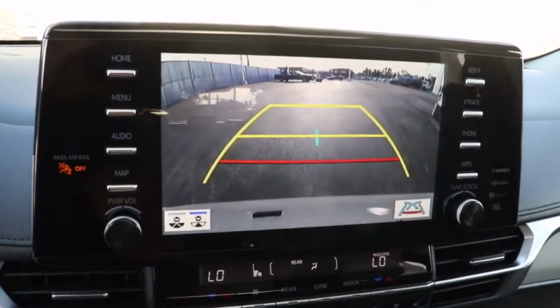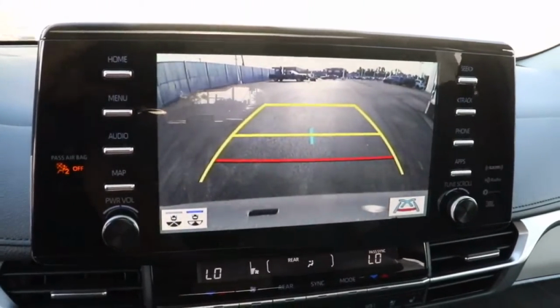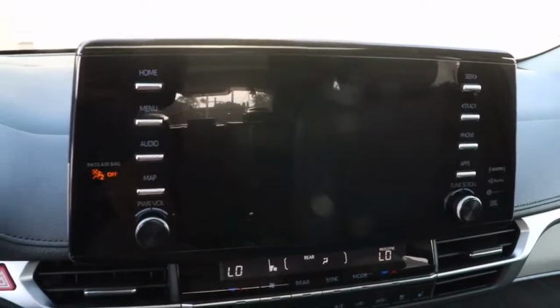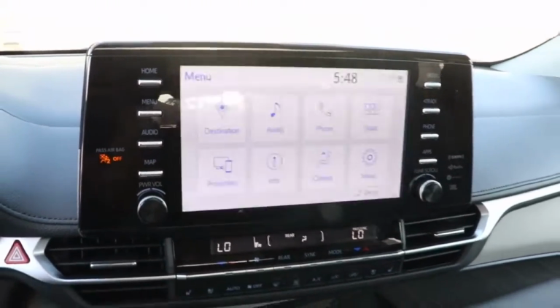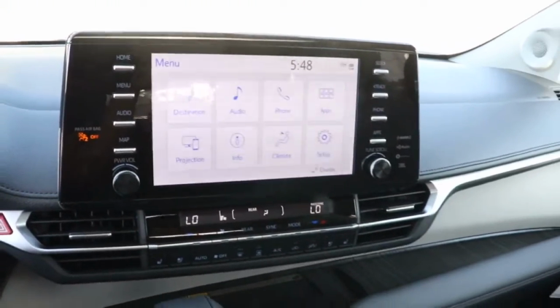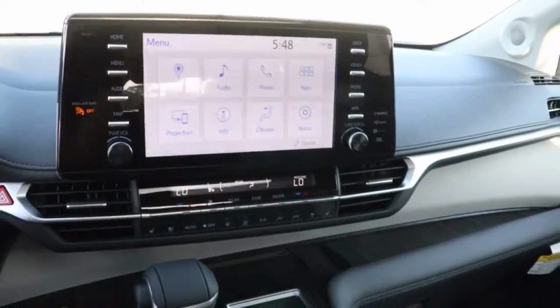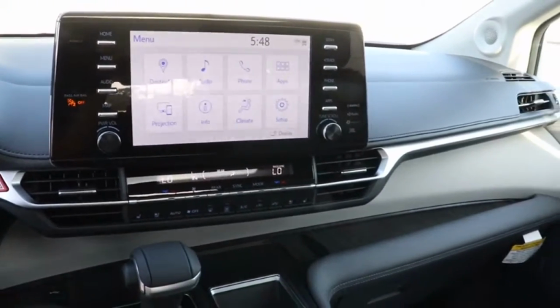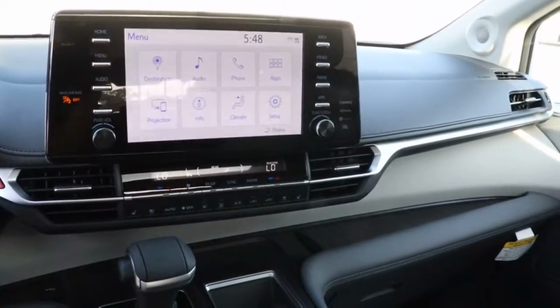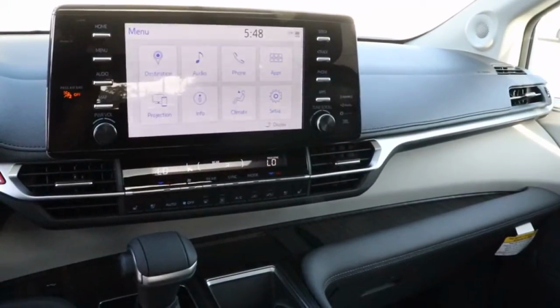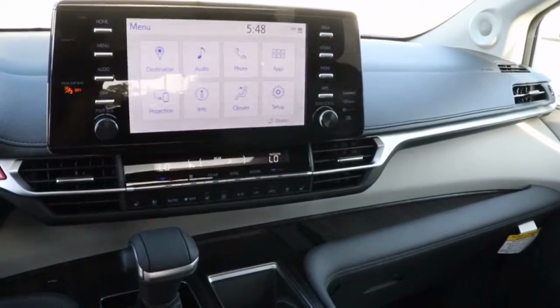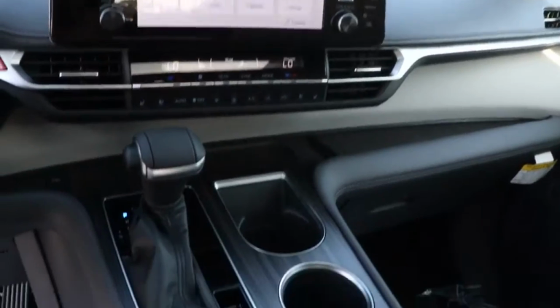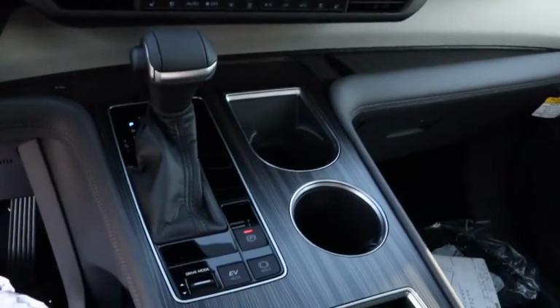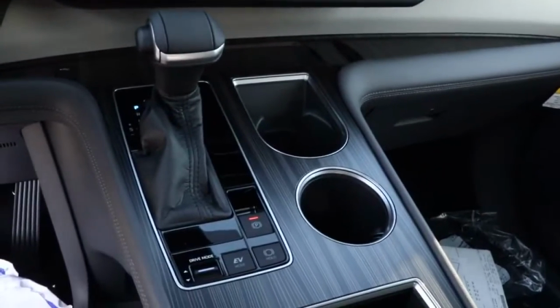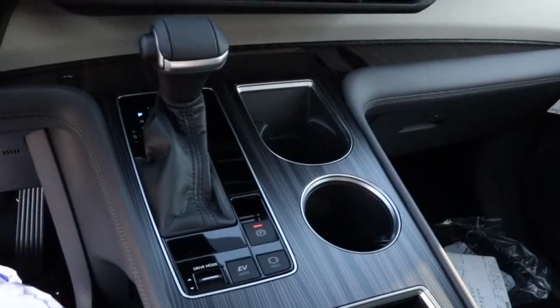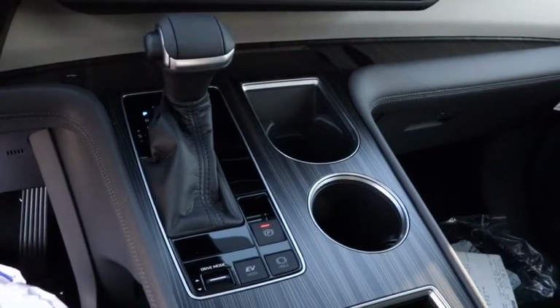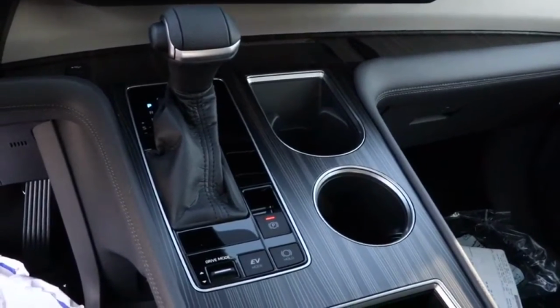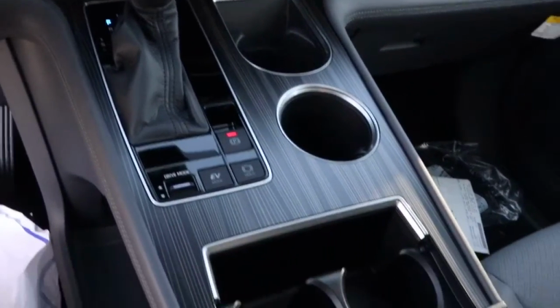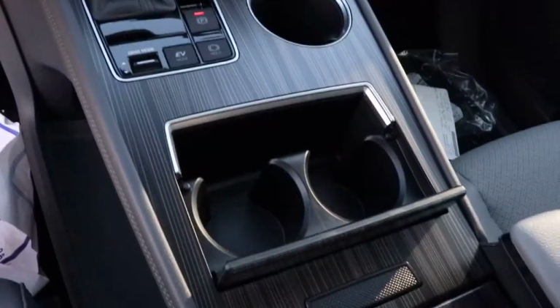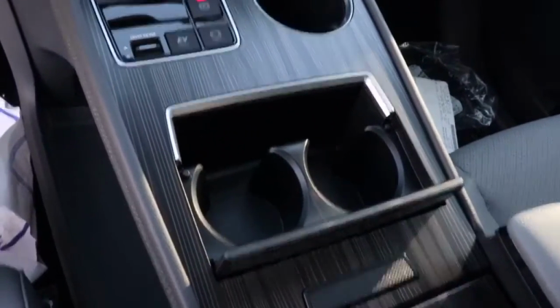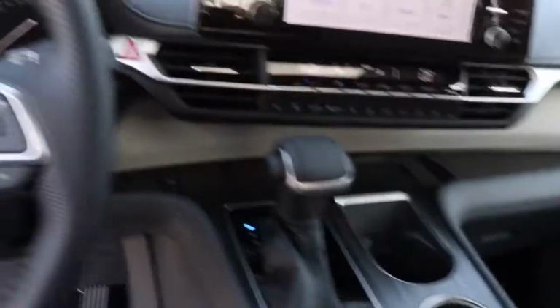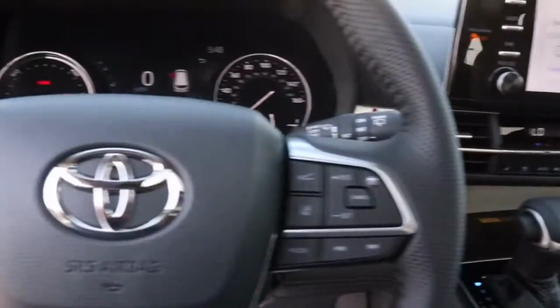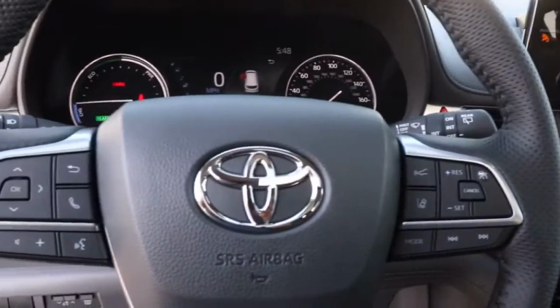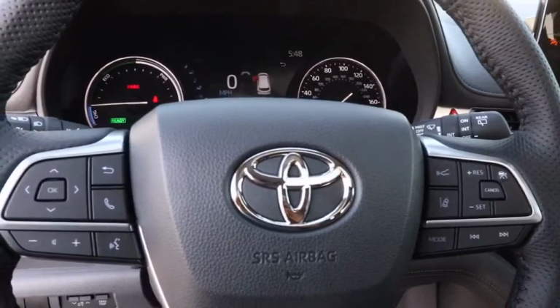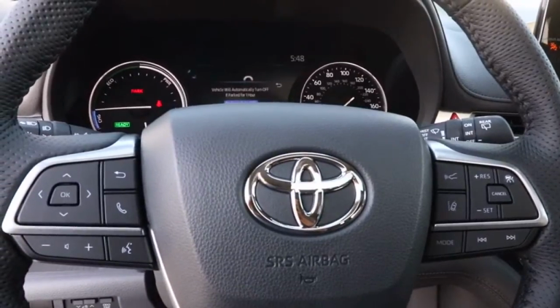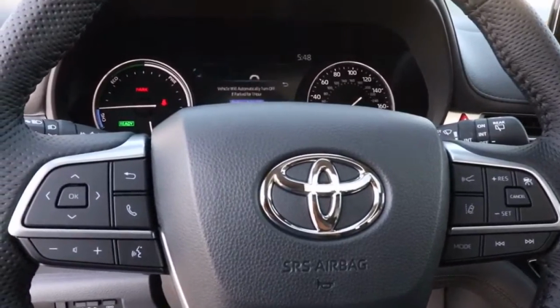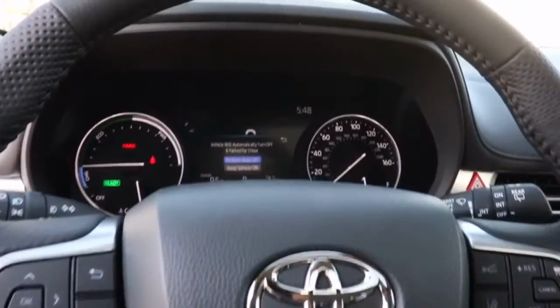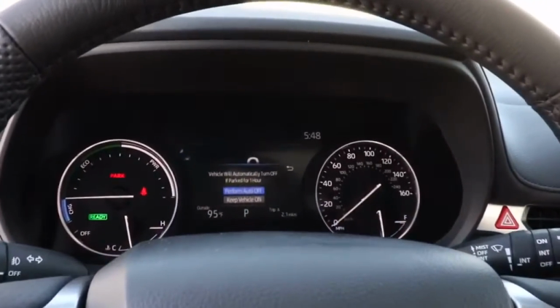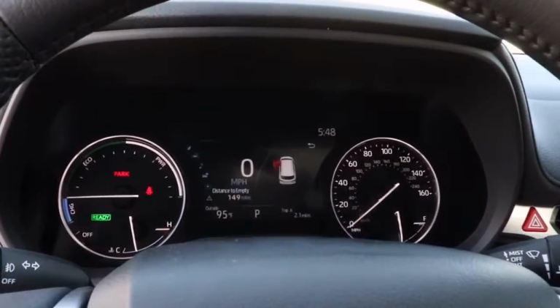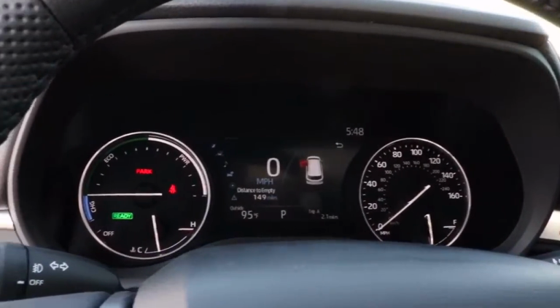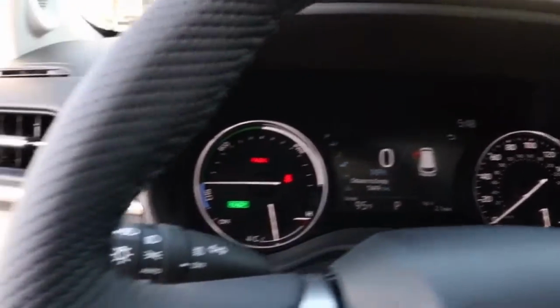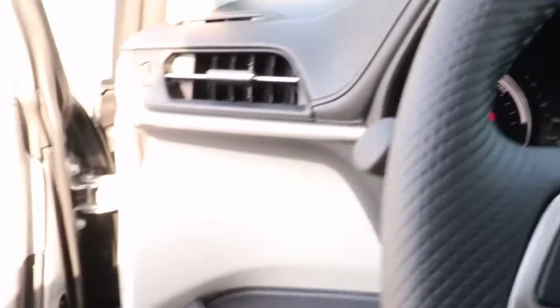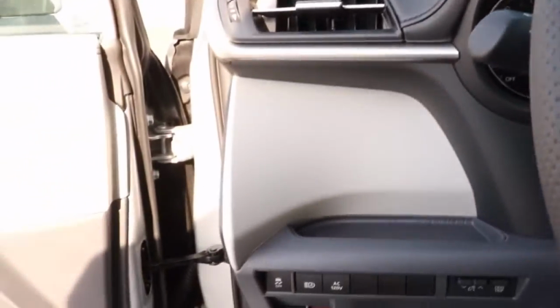Keyless entry, all-wheel drive, sun moonroof, navigation system, power liftgate, lane-keeping assist, woodgrain interior trim, adaptive cruise control, keyless start, cooled front seat.